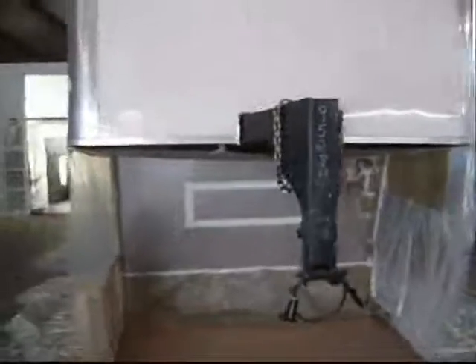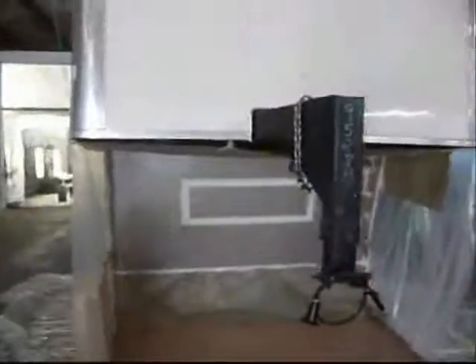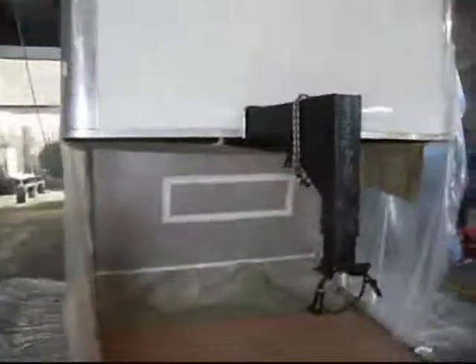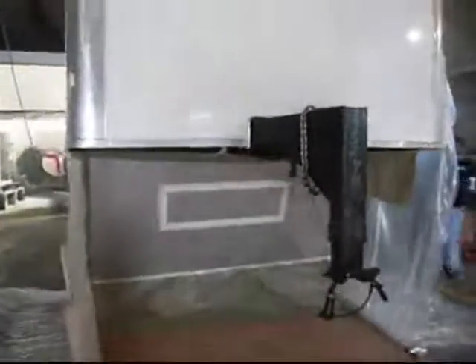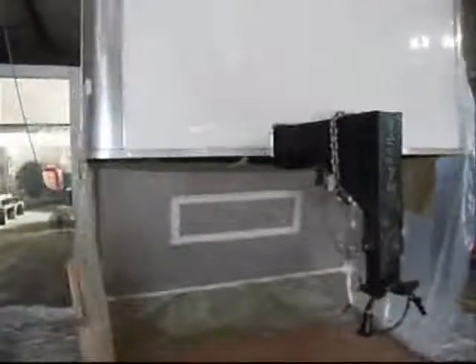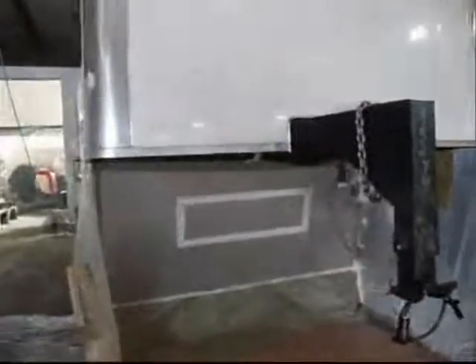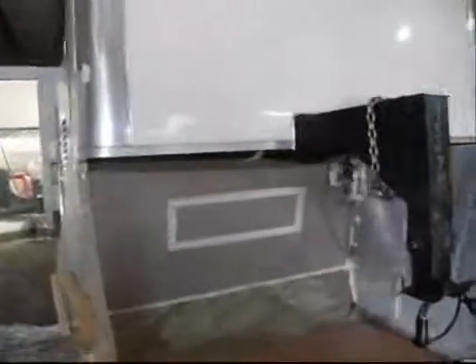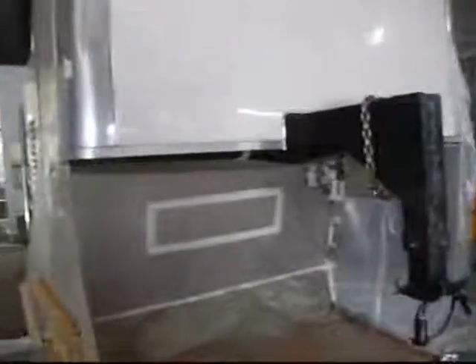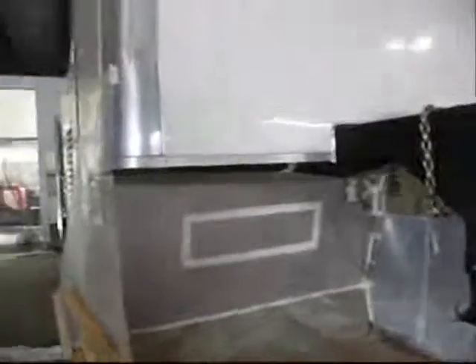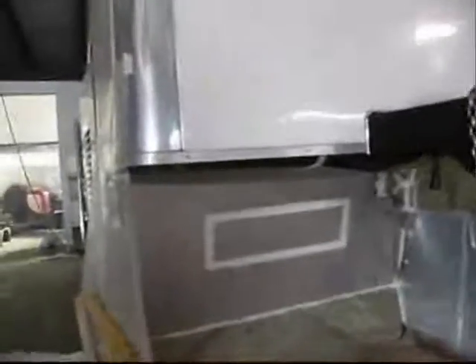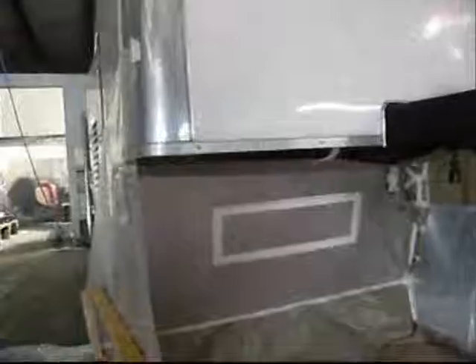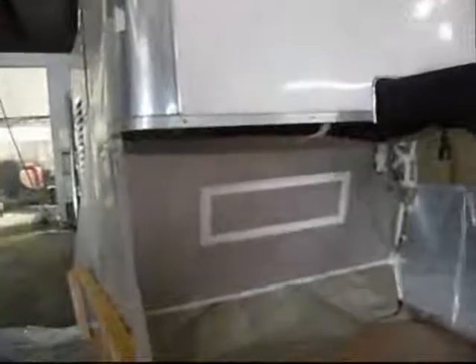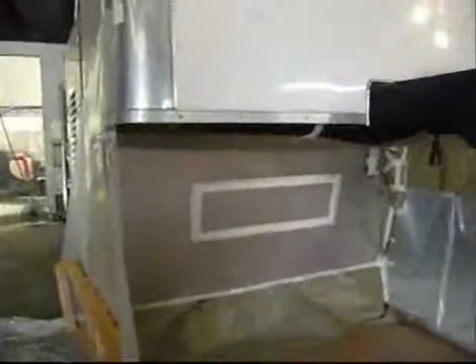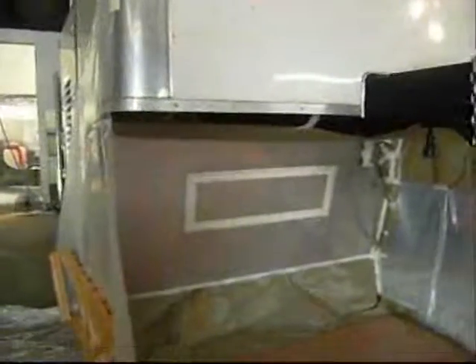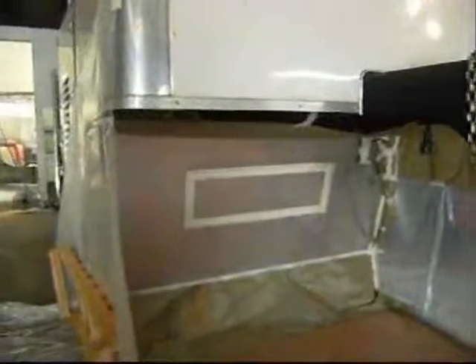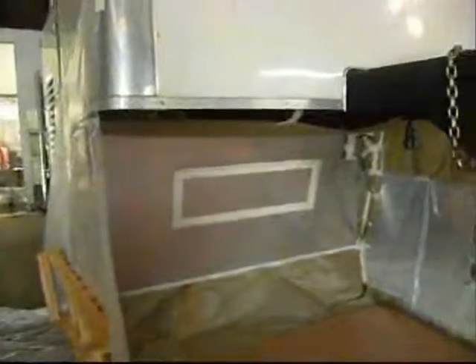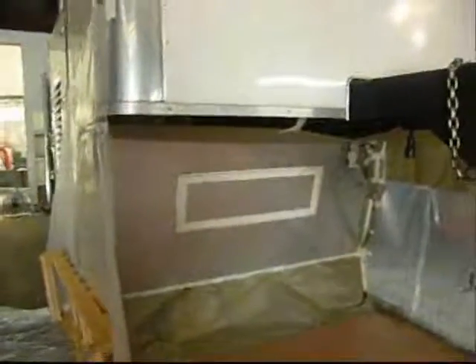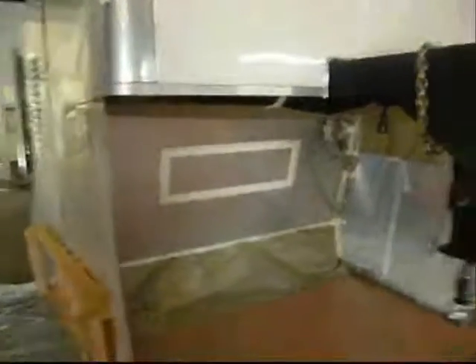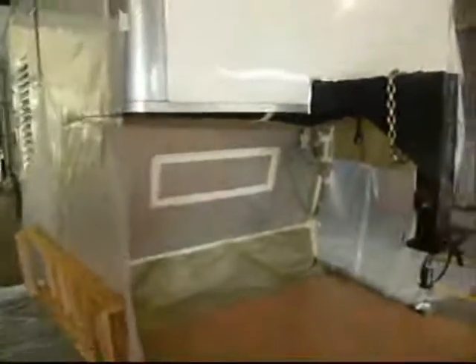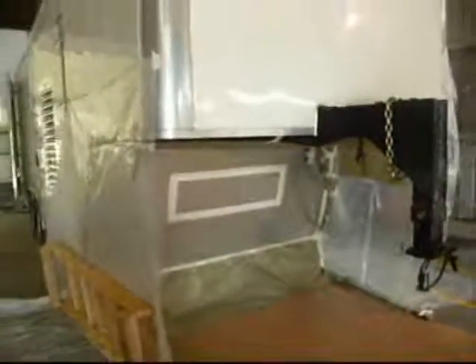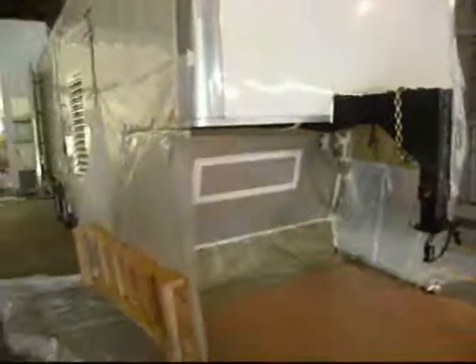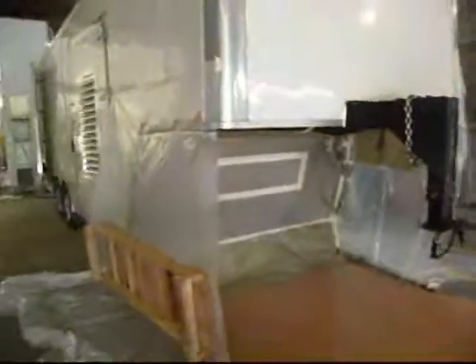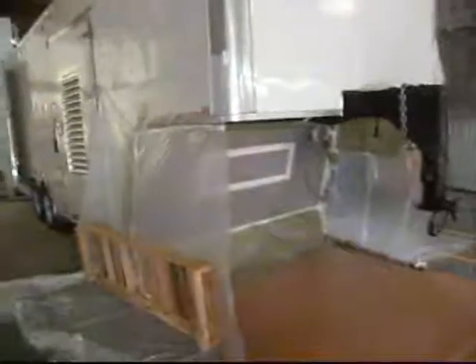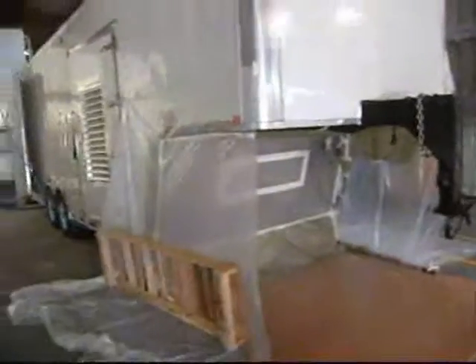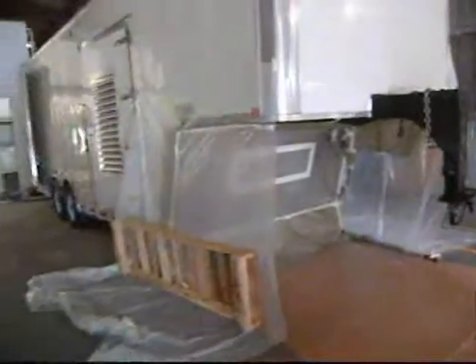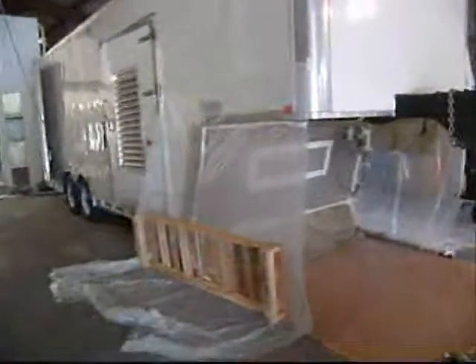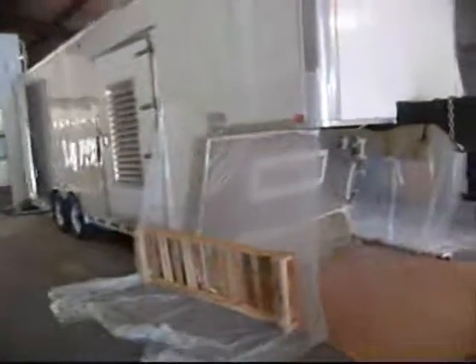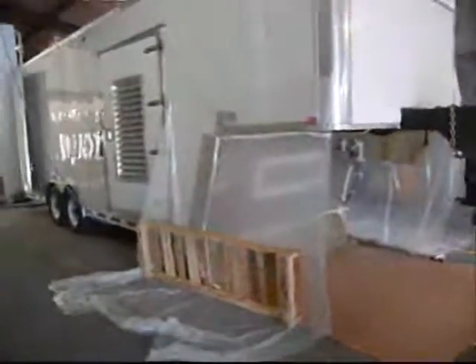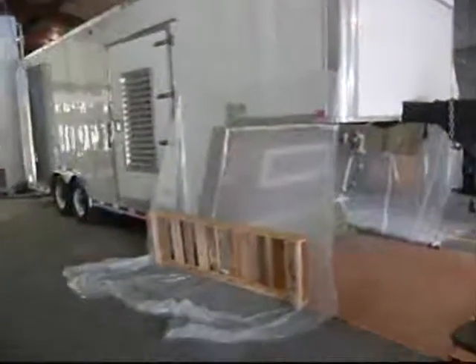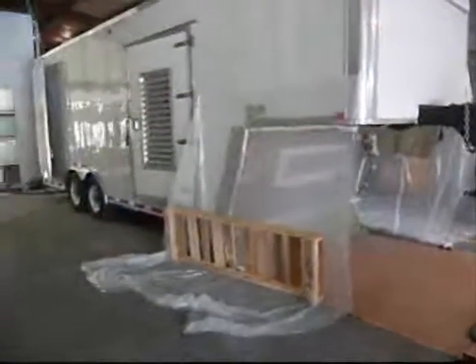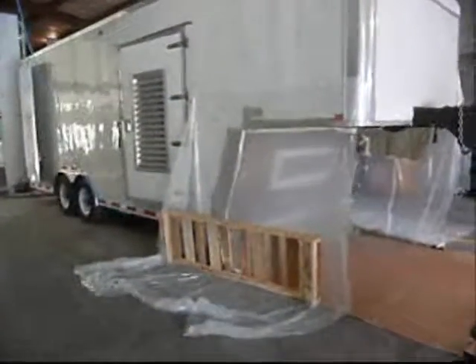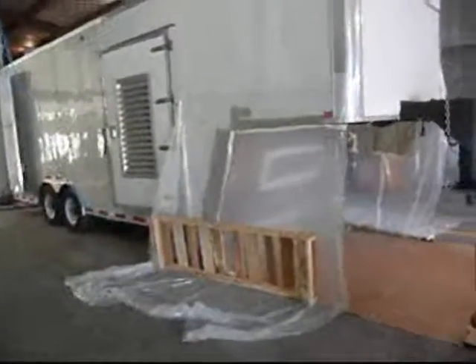It is a gooseneck. It catches a lot of debris, dust, road damage on the back. So we're going to make it not only look good, but feel good too. Not to mention it'll be sexy. Did I say it was going to be white? It's going to be white.